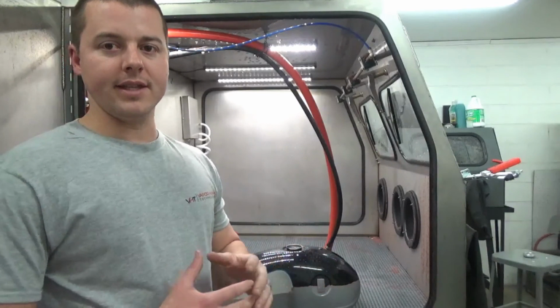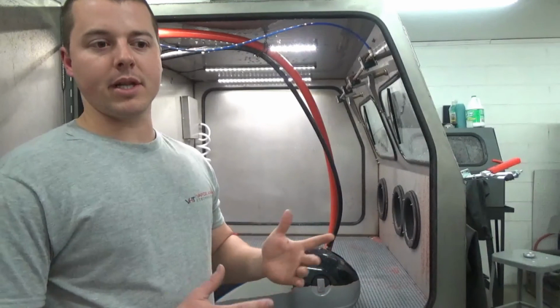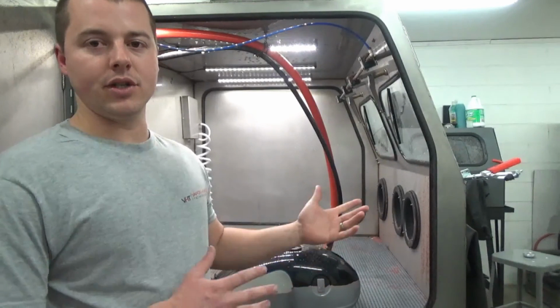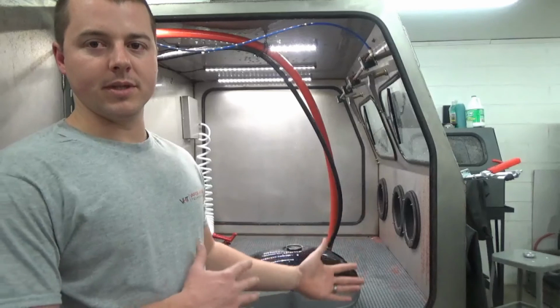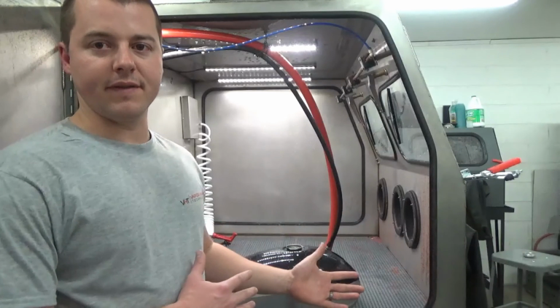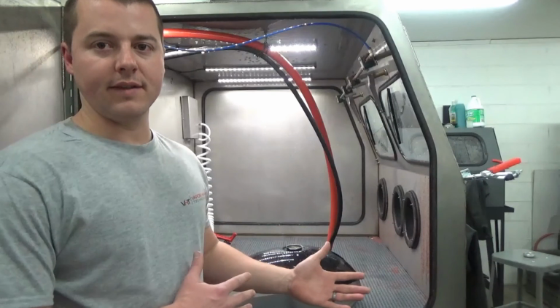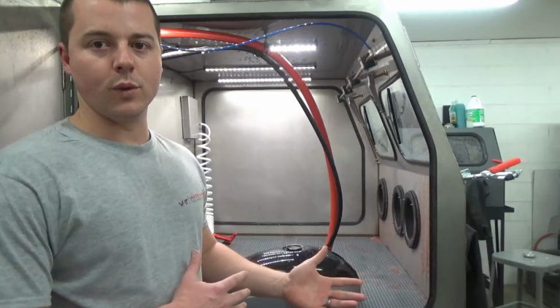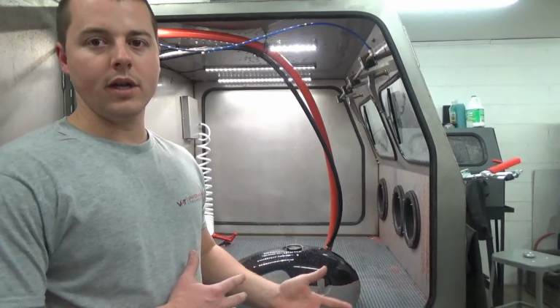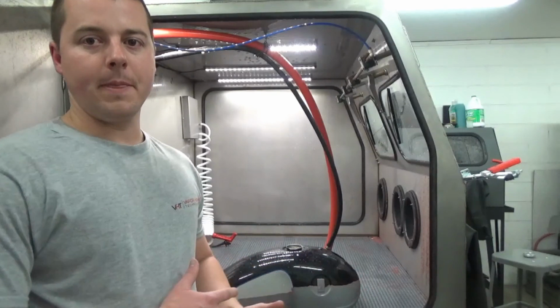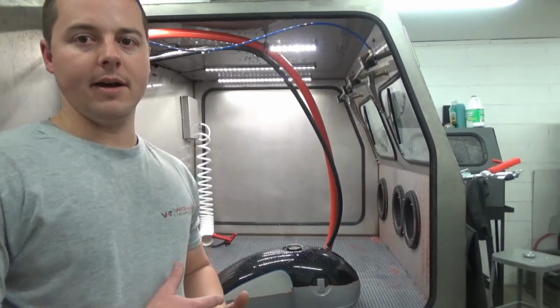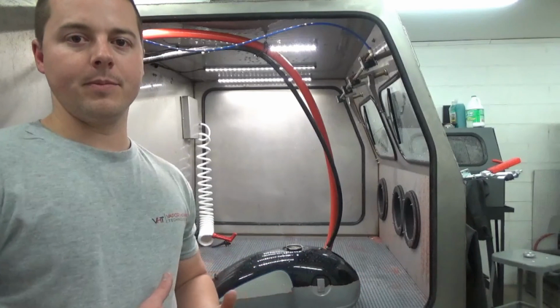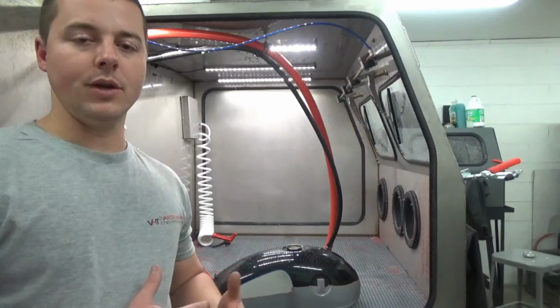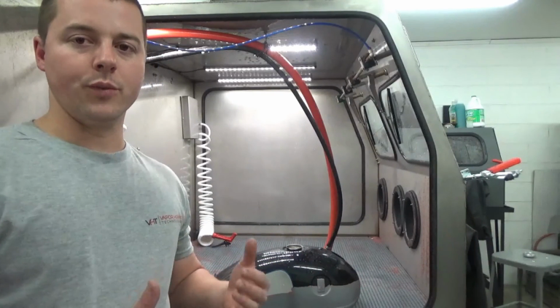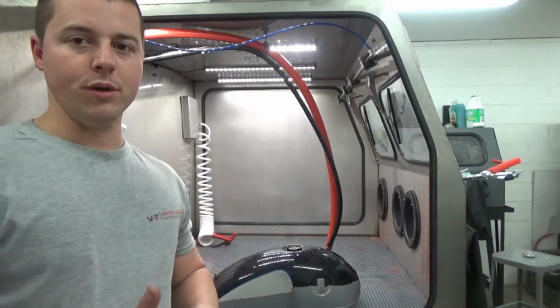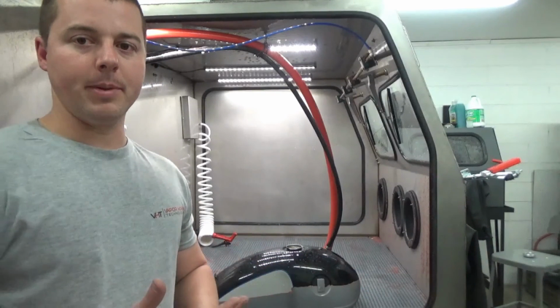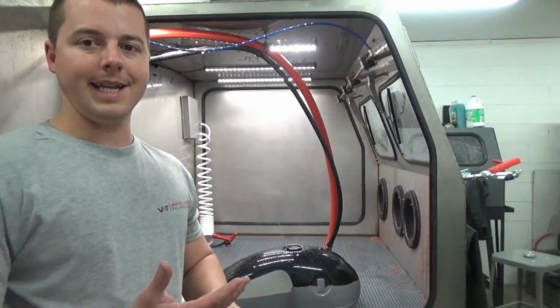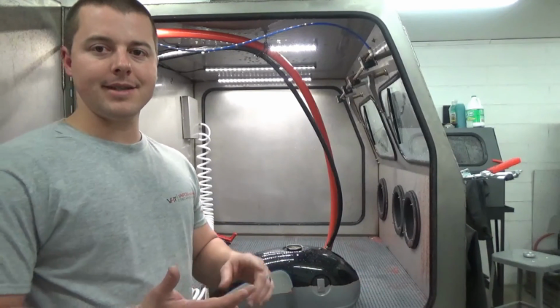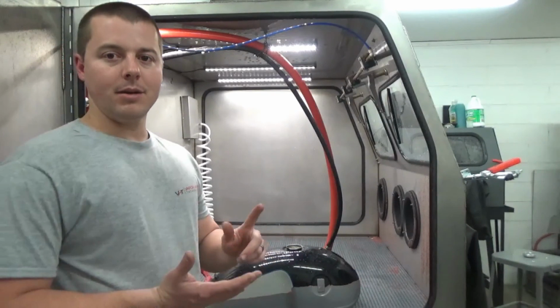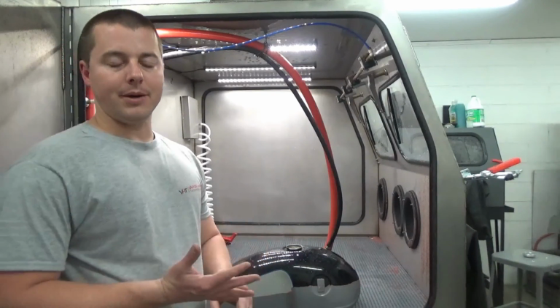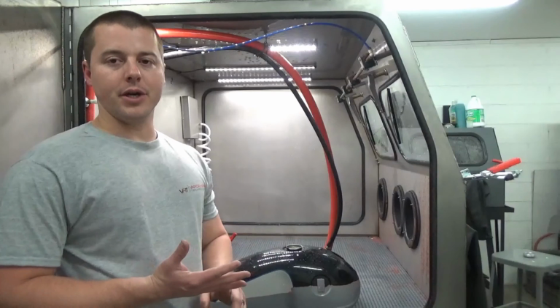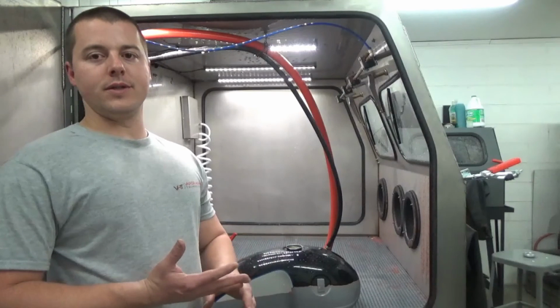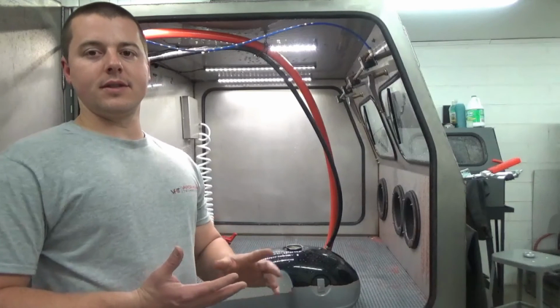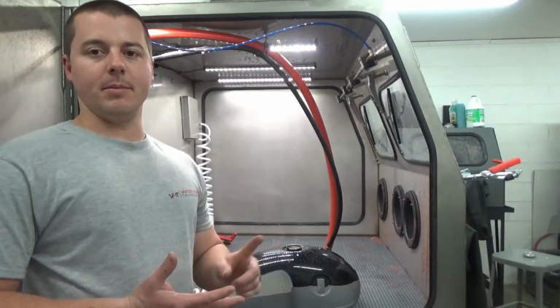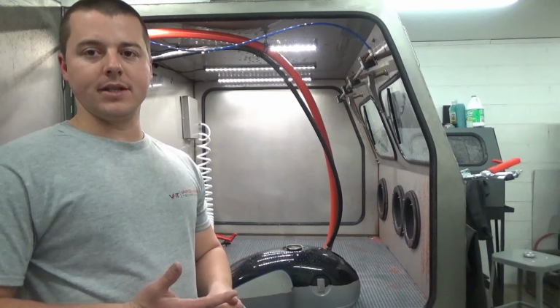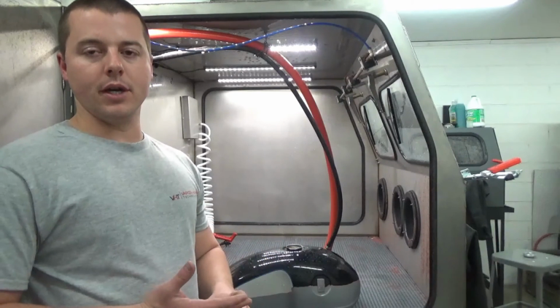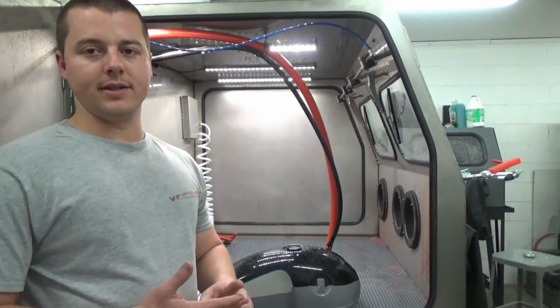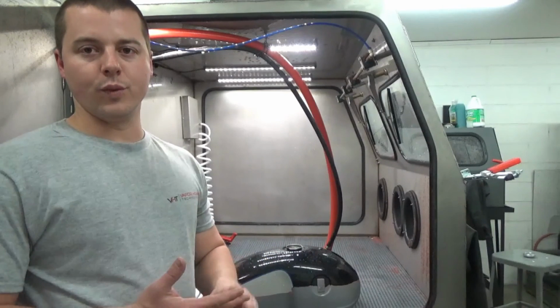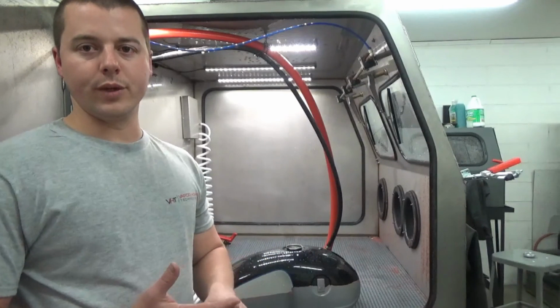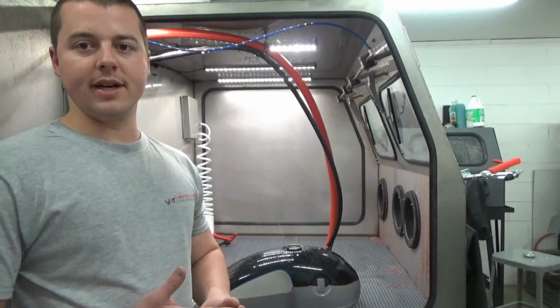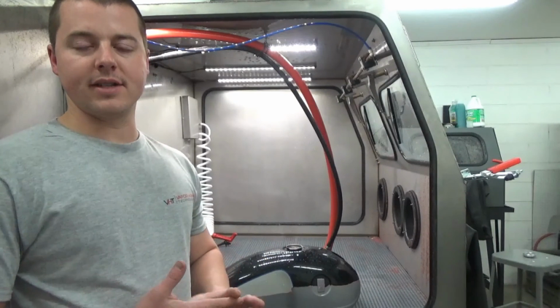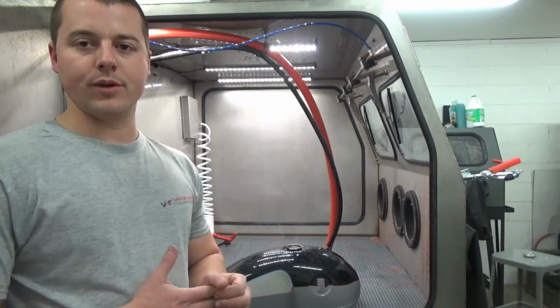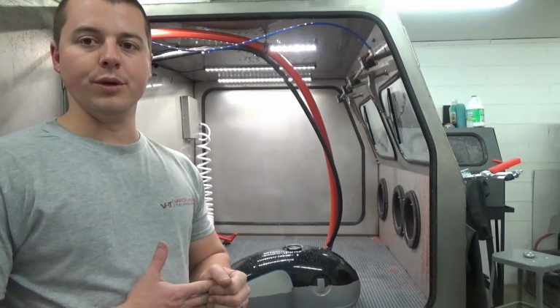This application is specifically for anyone removing paints, powder coats, and some of the baked-on coatings that are really tough and stubborn to remove.